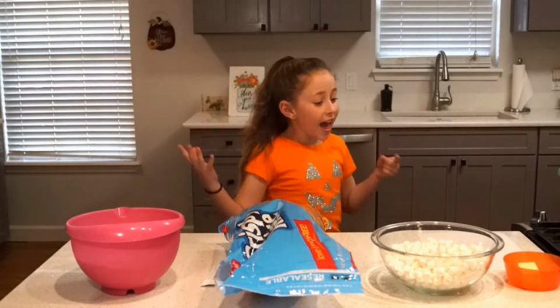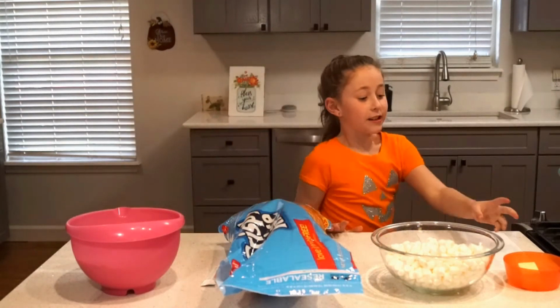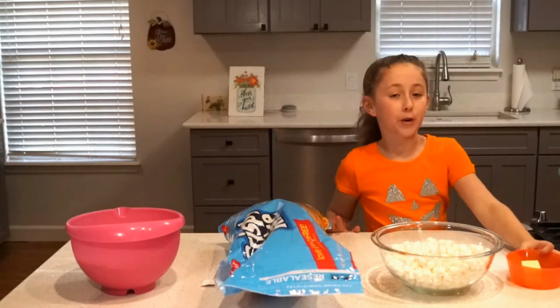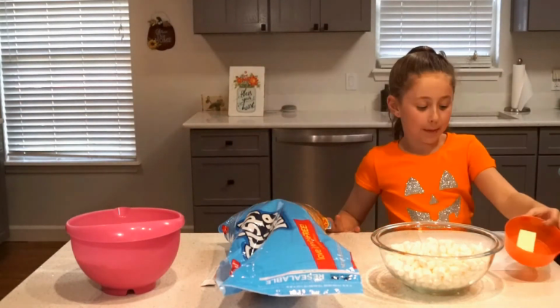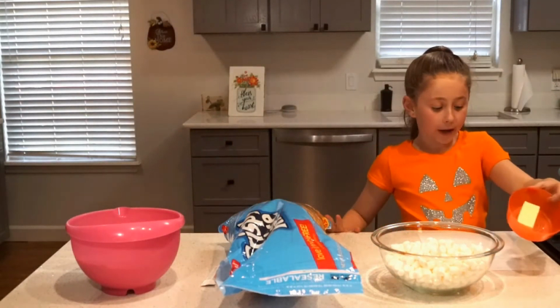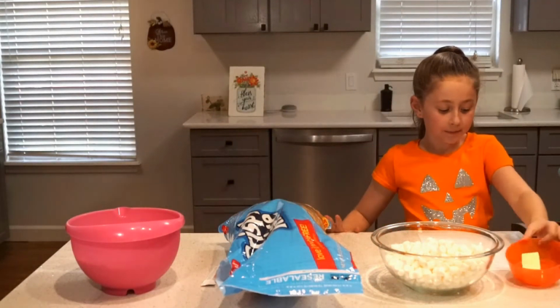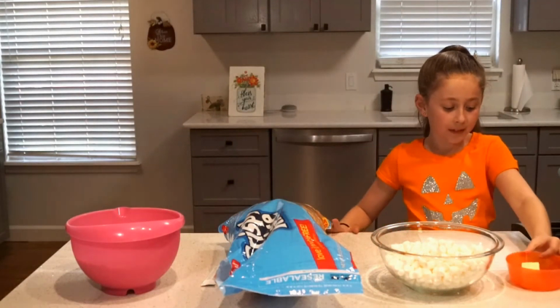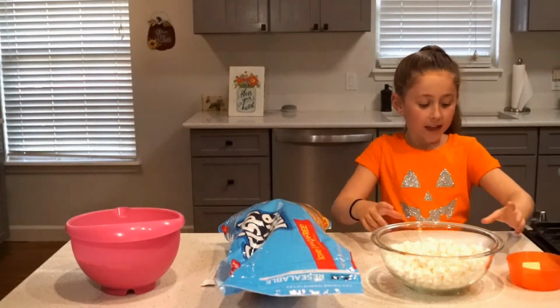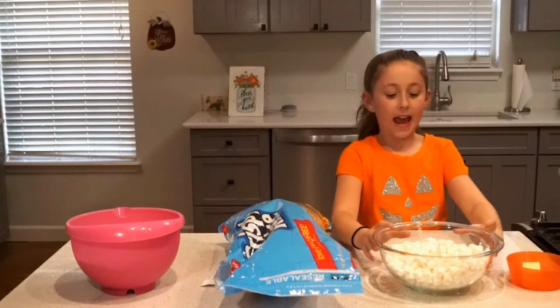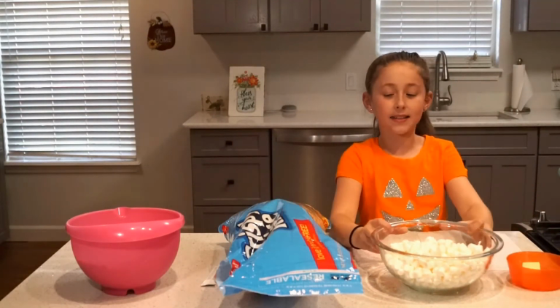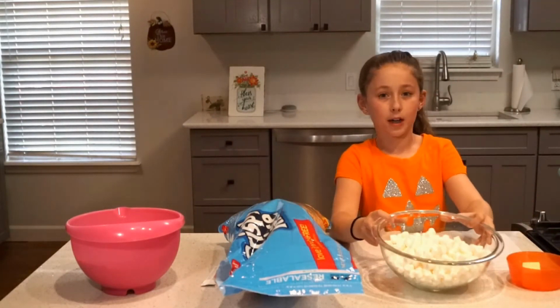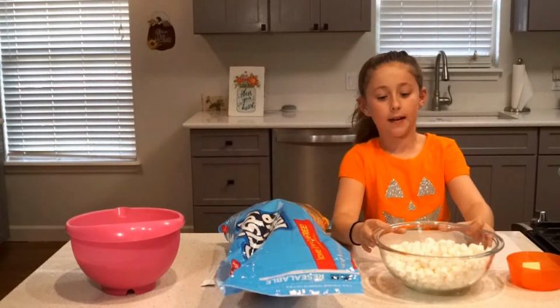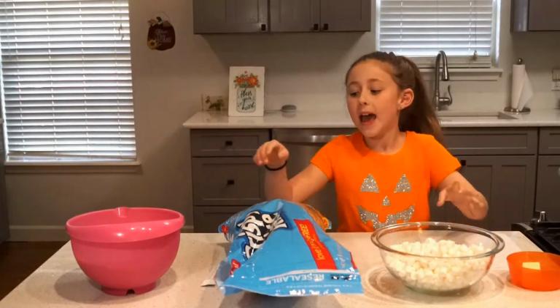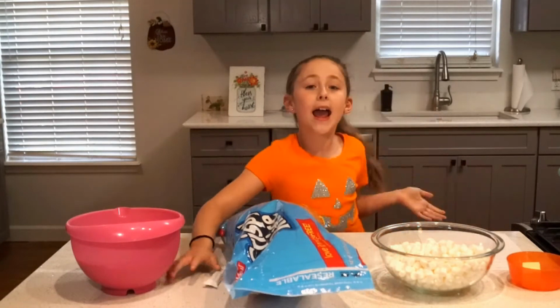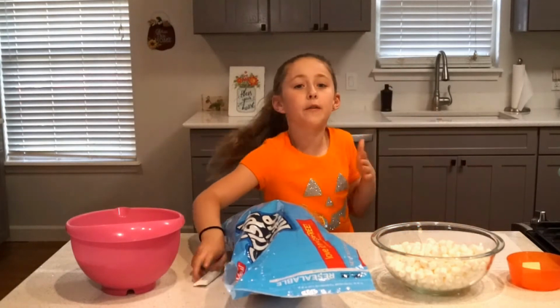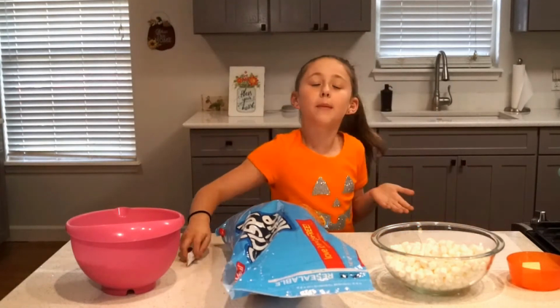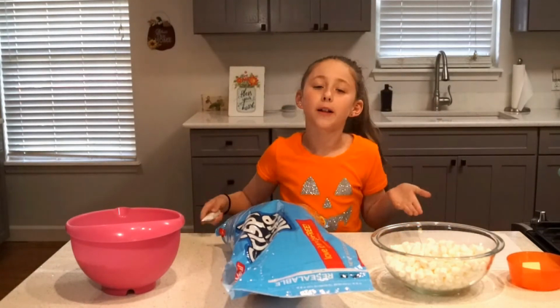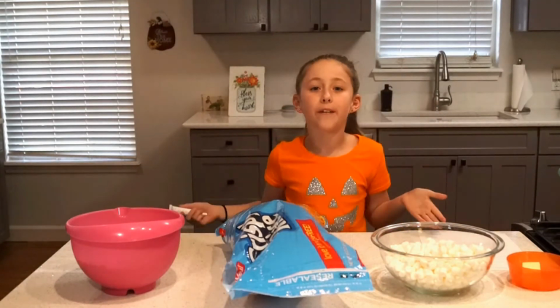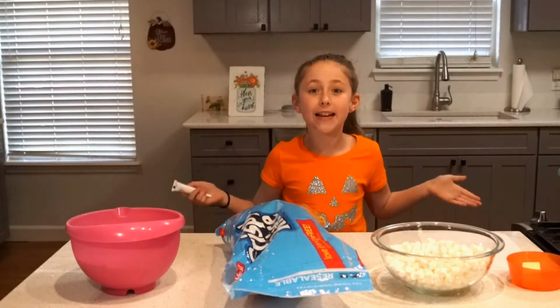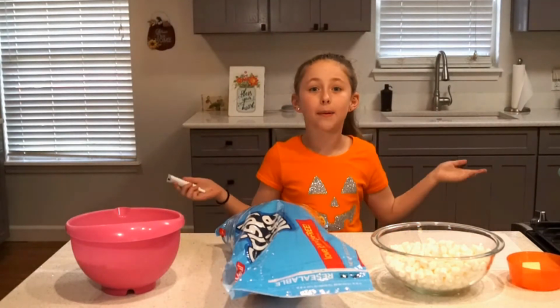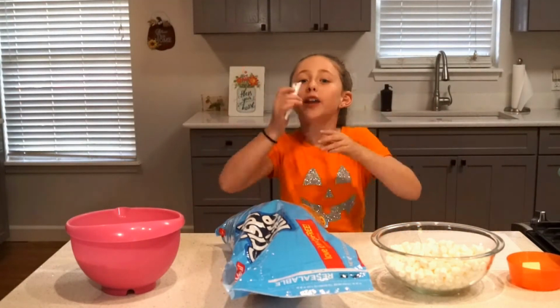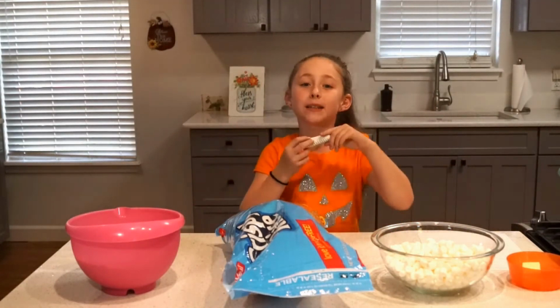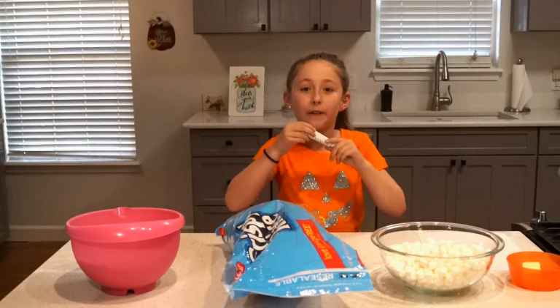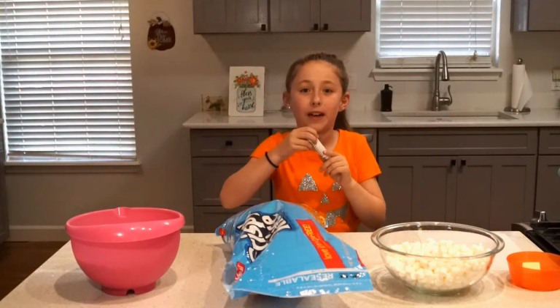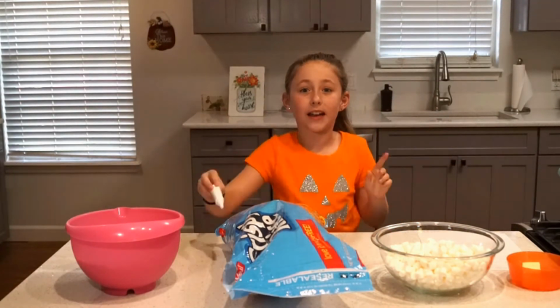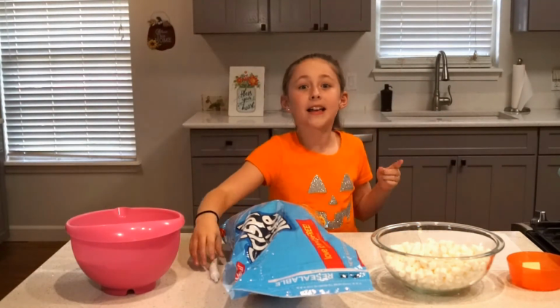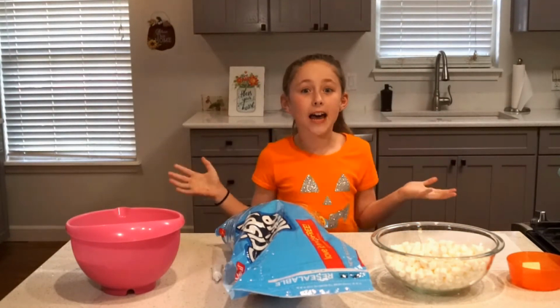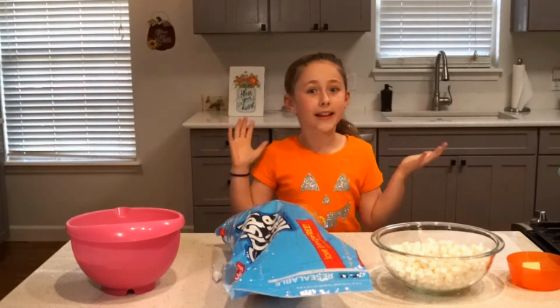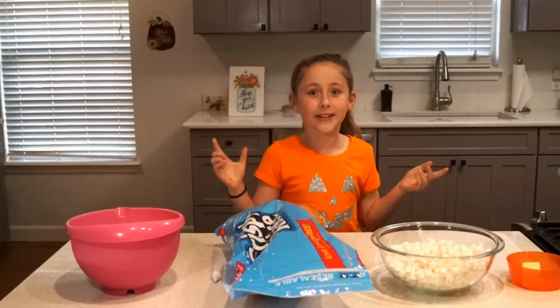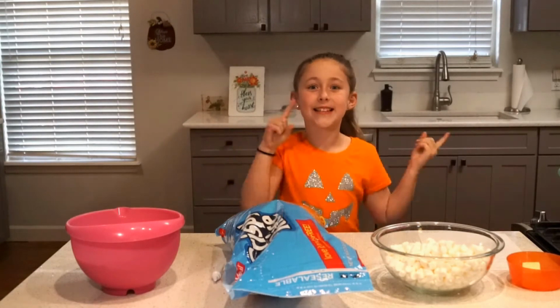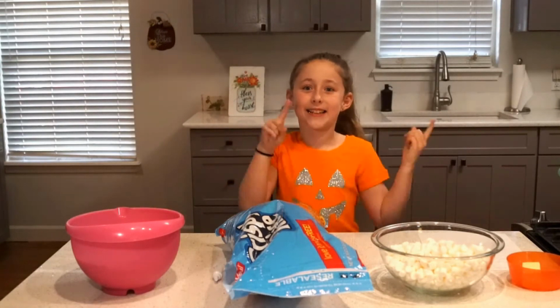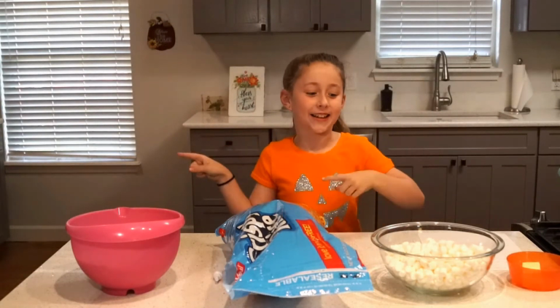Then you need a quarter cup of butter. You need ten ounces of marshmallows. And if you want to make them look like Frankenstein like me, you need some green food coloring. So get these ingredients and let's get cooking.